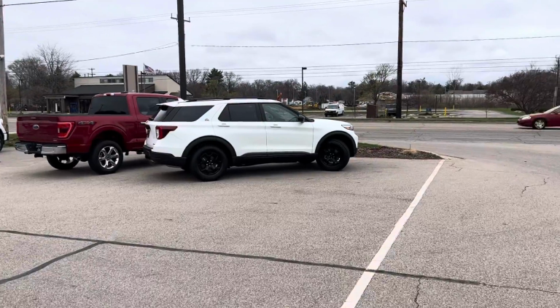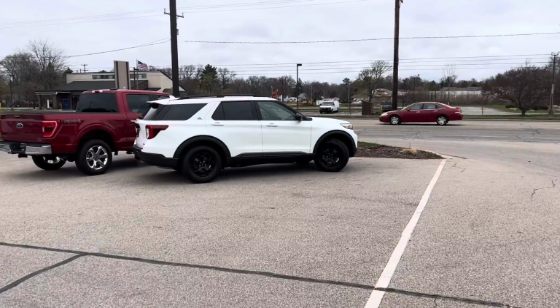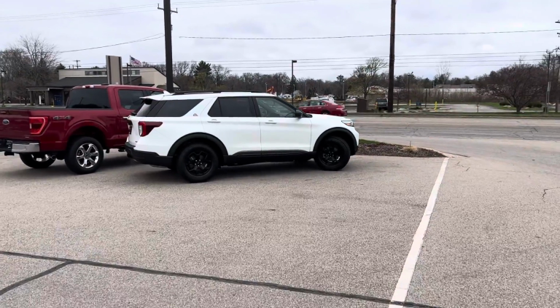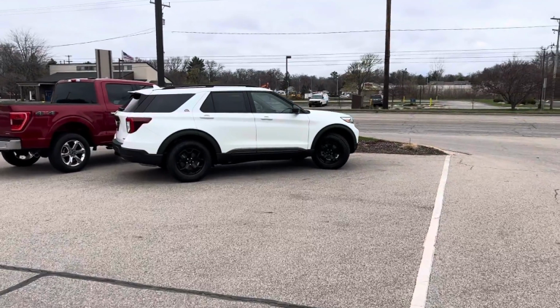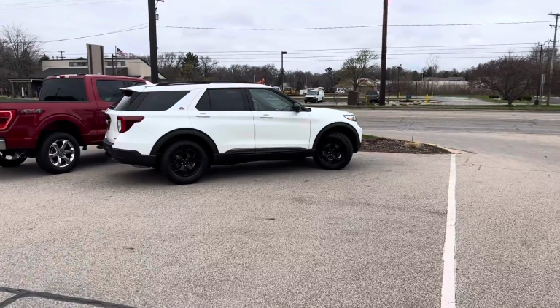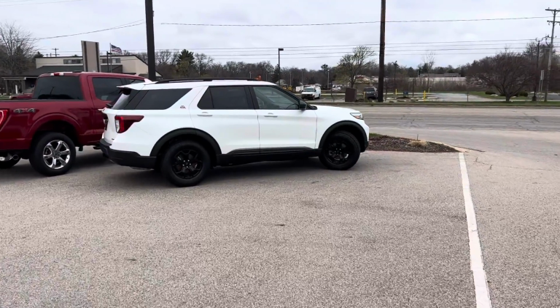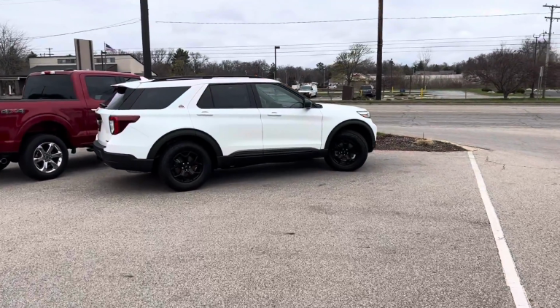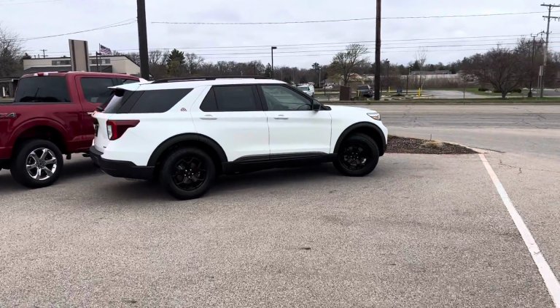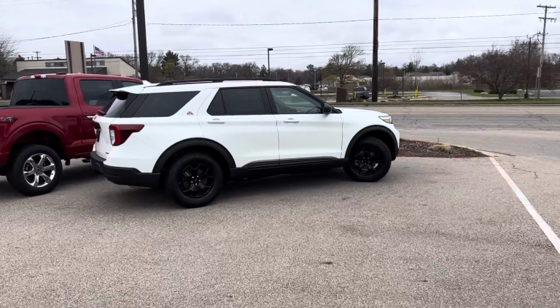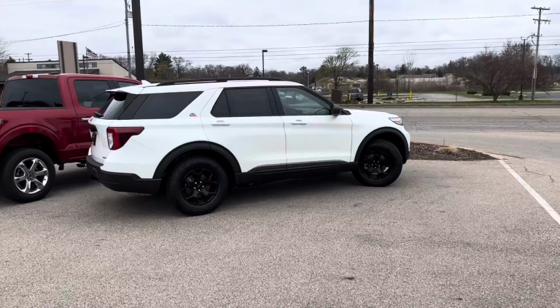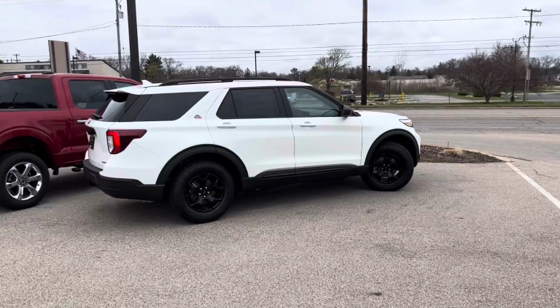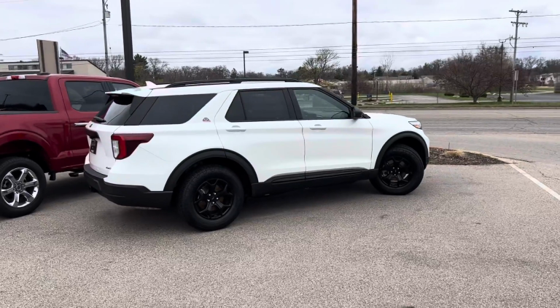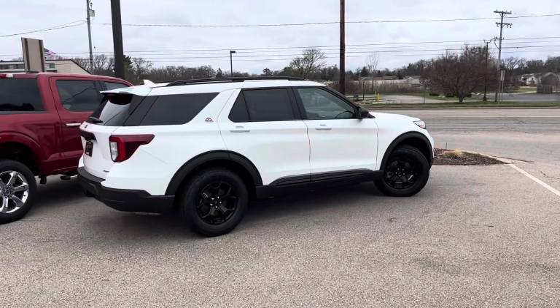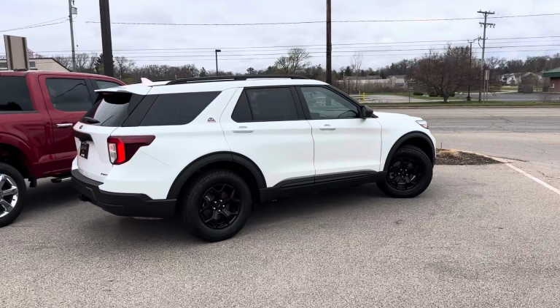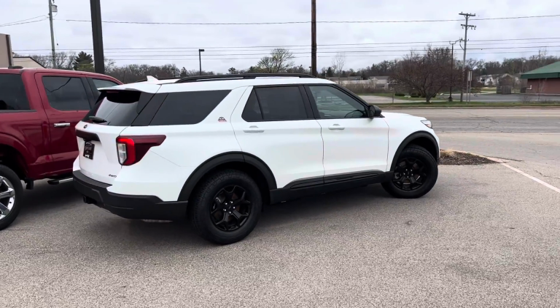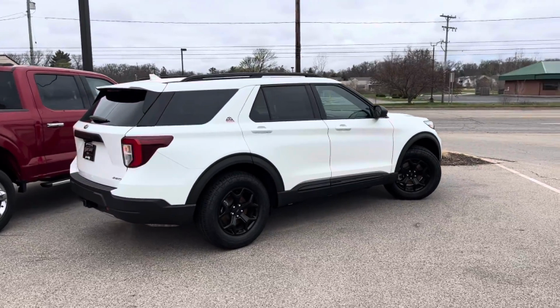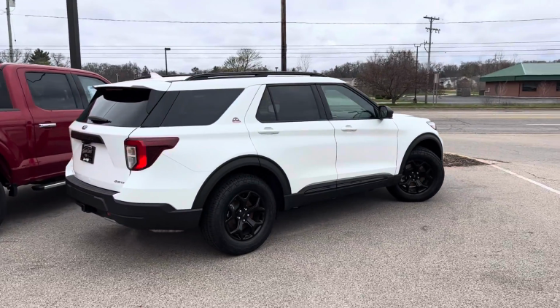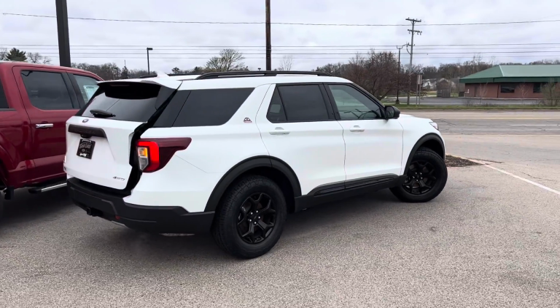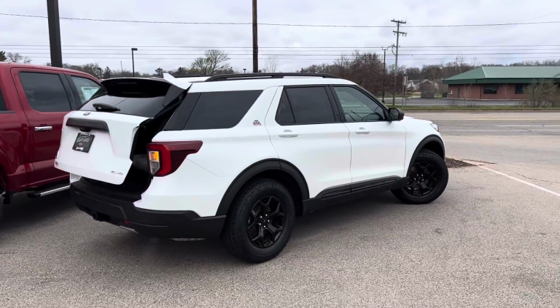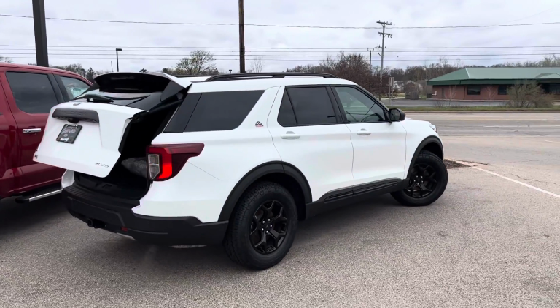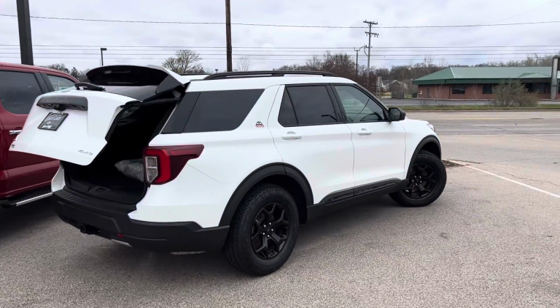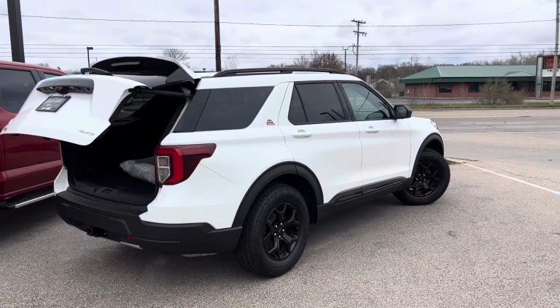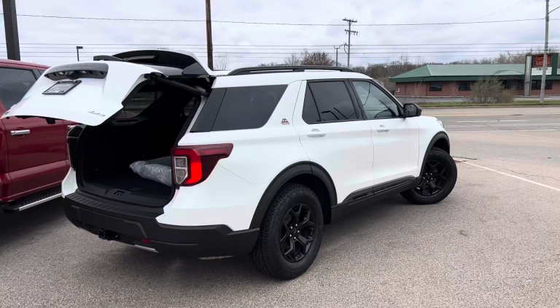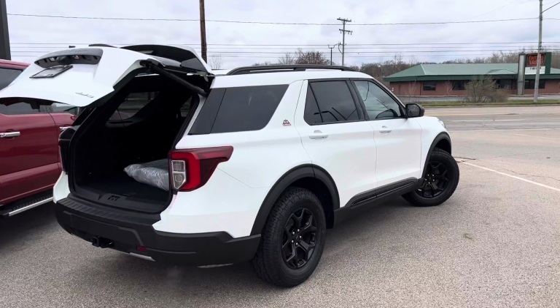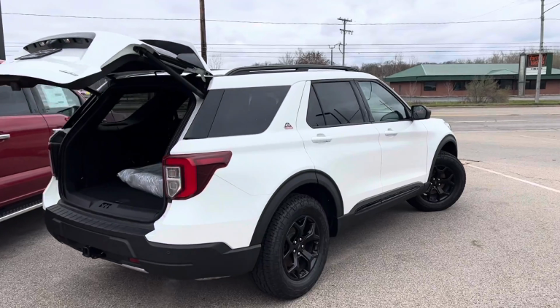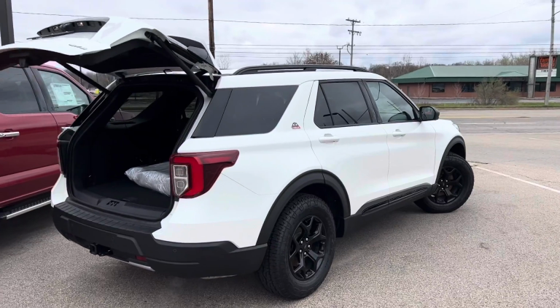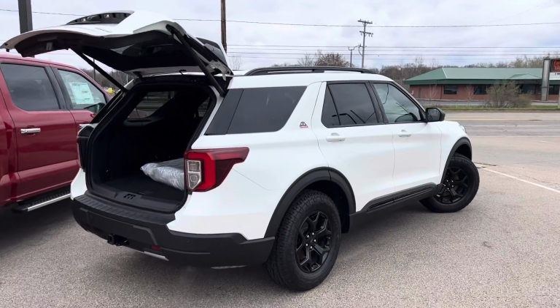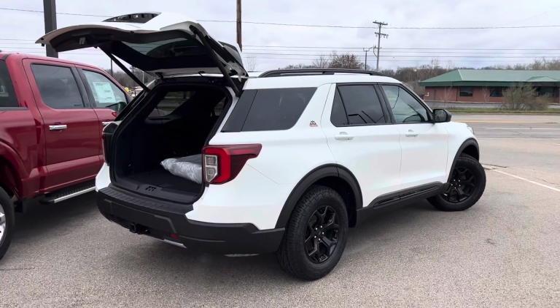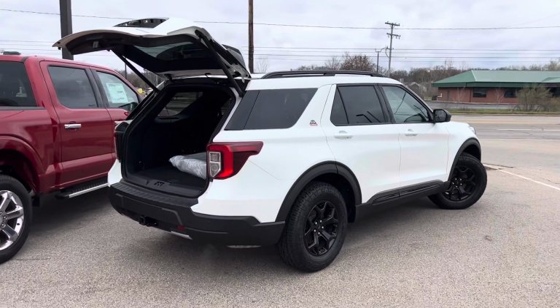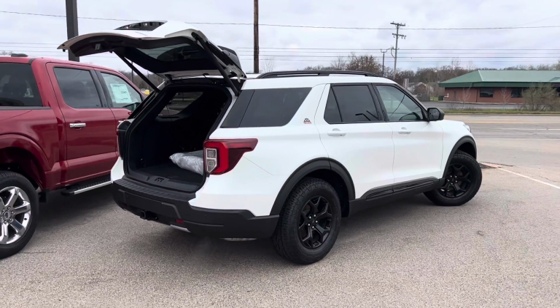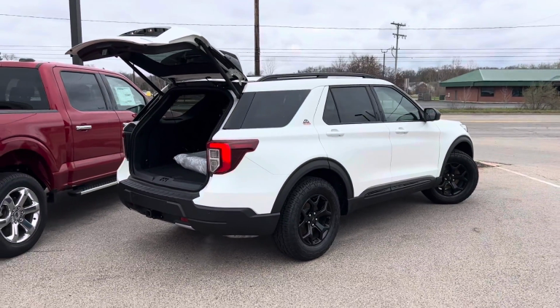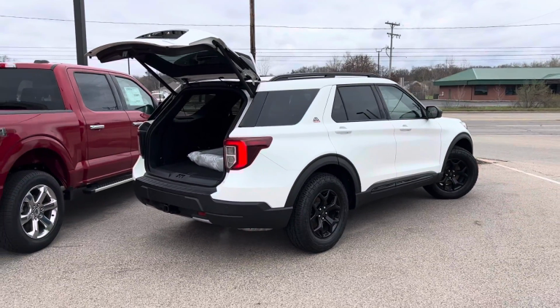Good morning, Gary. I hope that you've been awesome. Here is the new Timberline. Timberline's a pretty cool new line — a little bit more aggressive tire, pretty cool blacked out wheels, and wait until you see the interior.